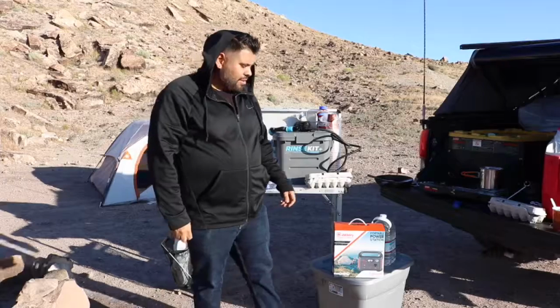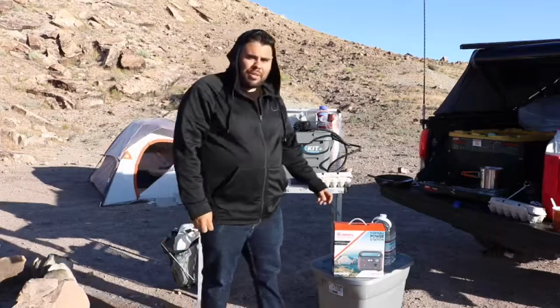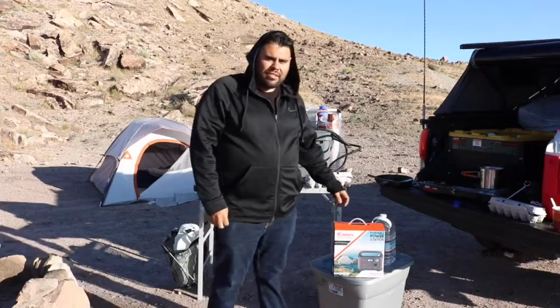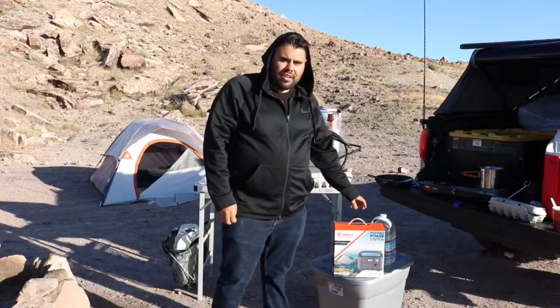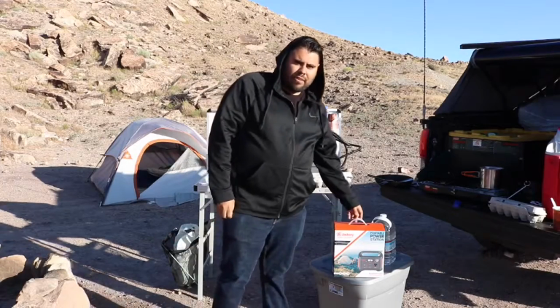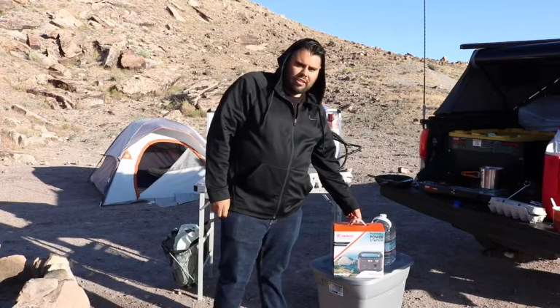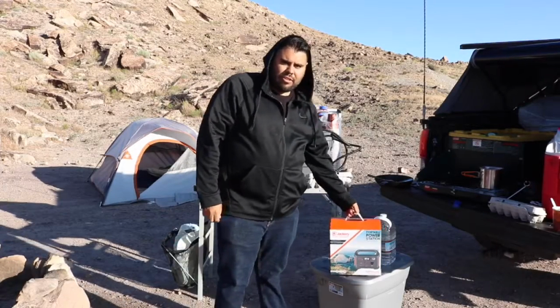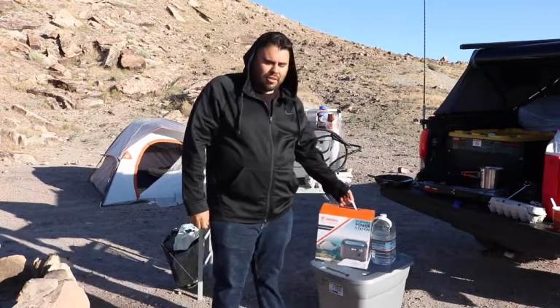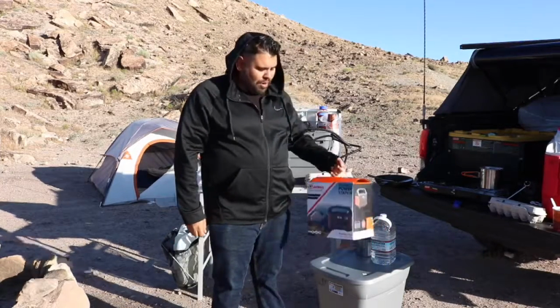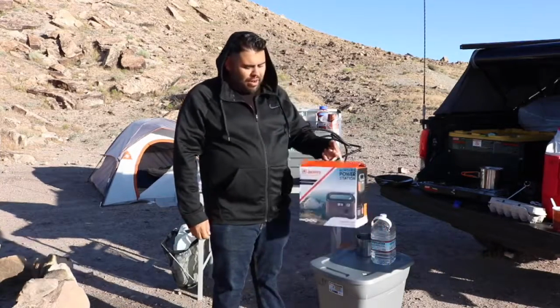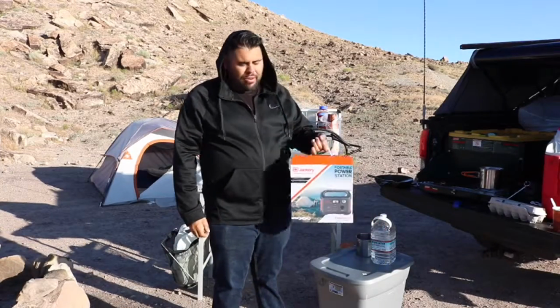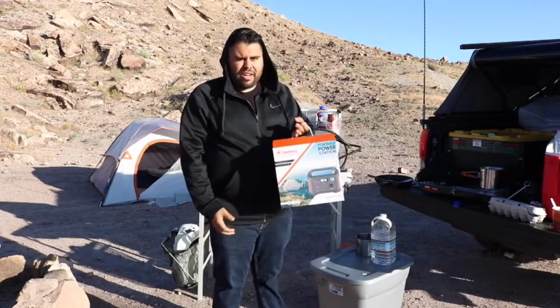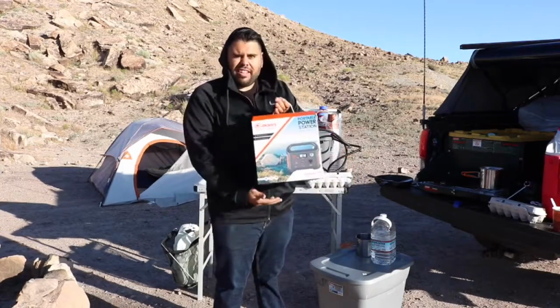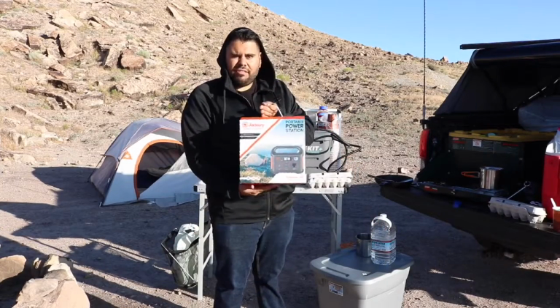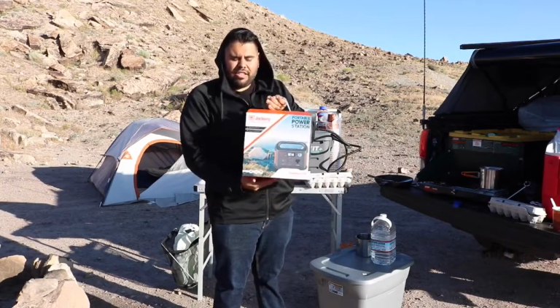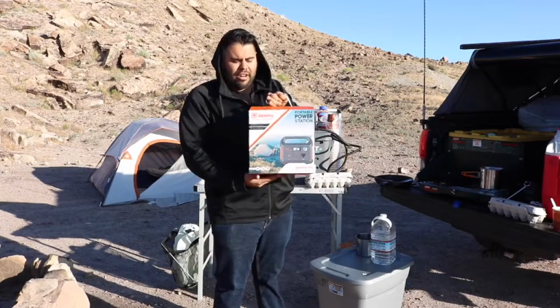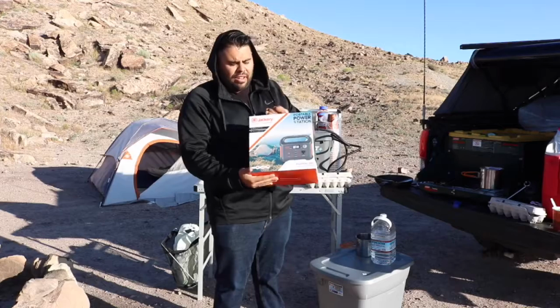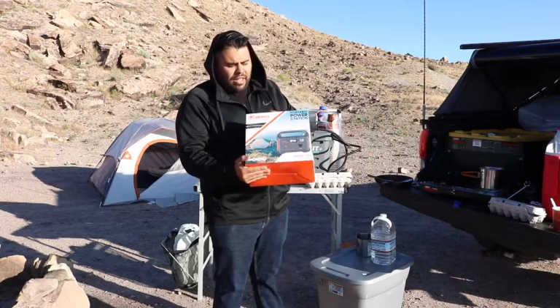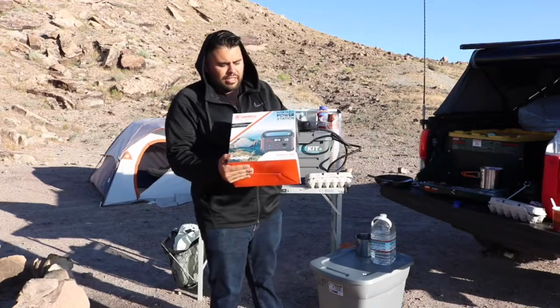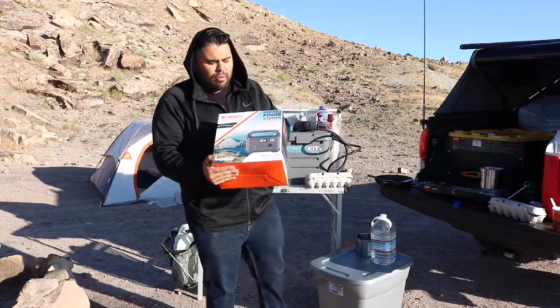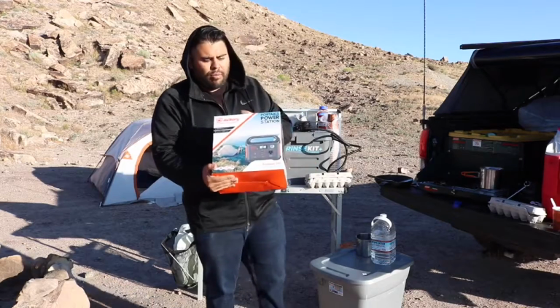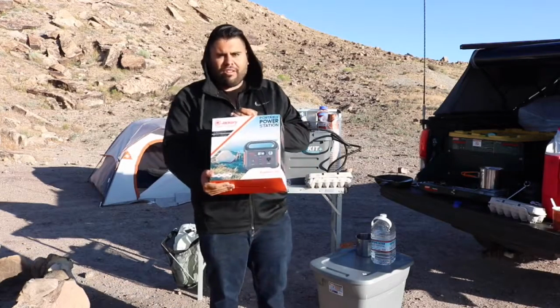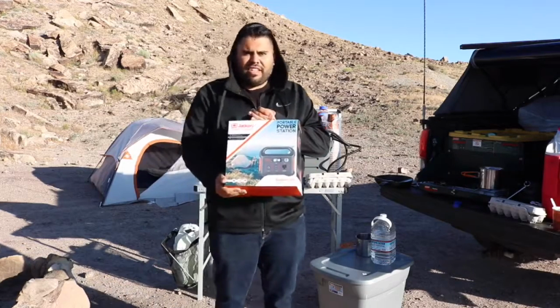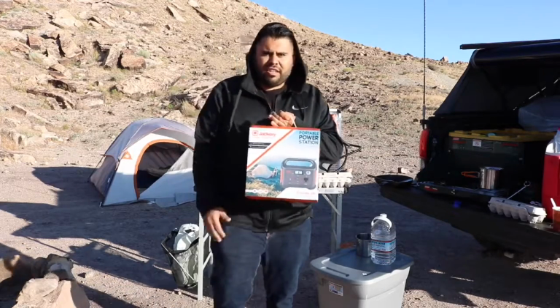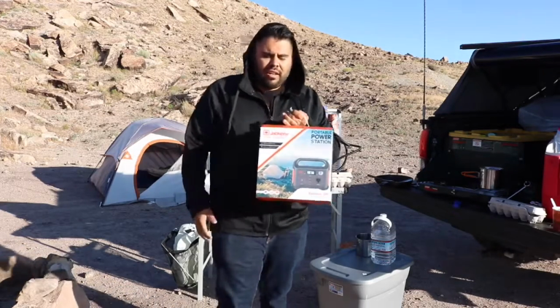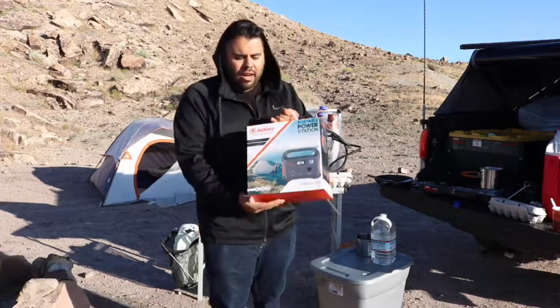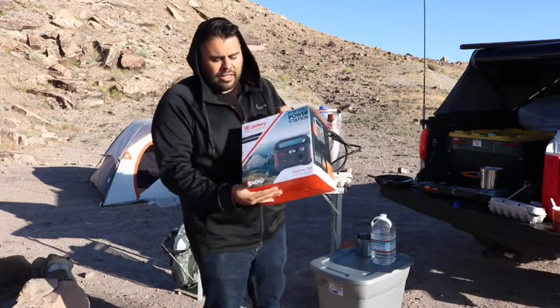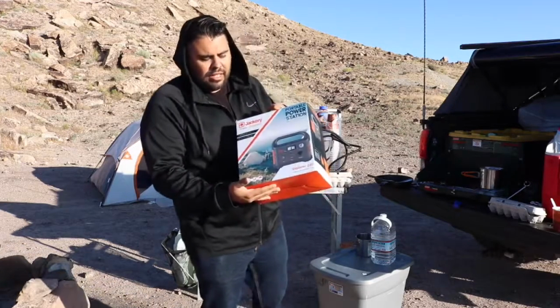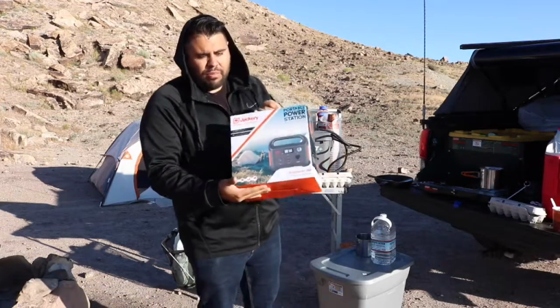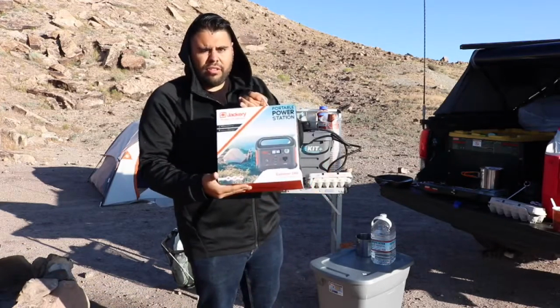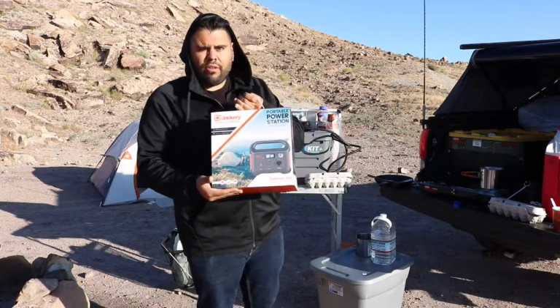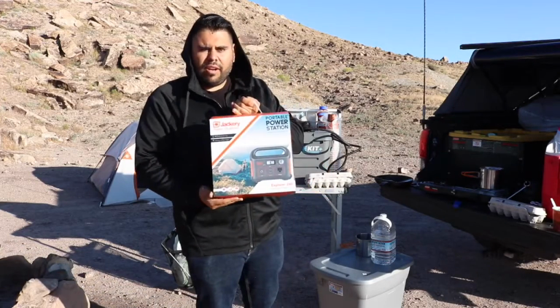What's up you guys? So today I wanted to show you this brand new item here we got thanks to Jackery. This is the portable power station — the Explorer 240 model.